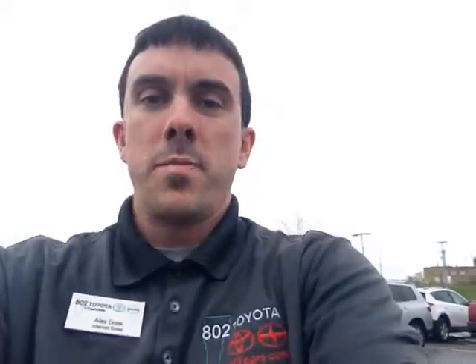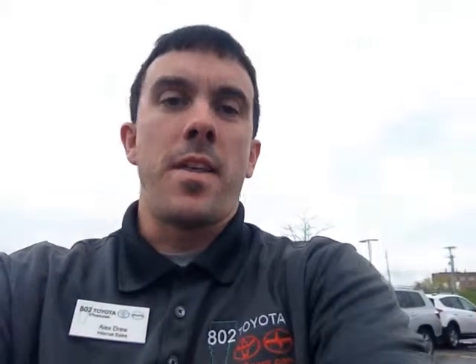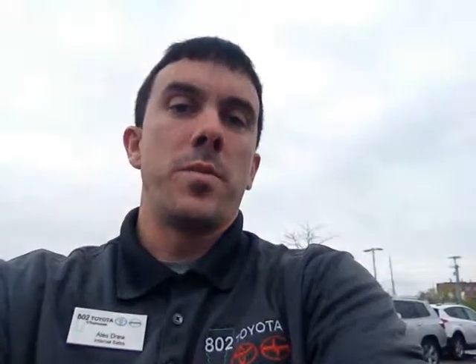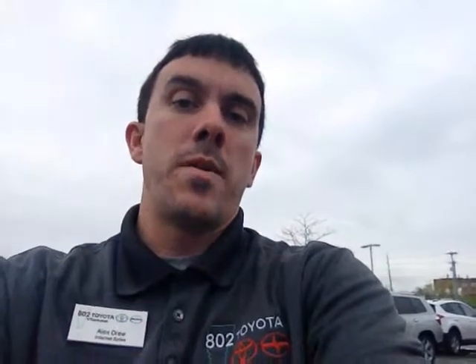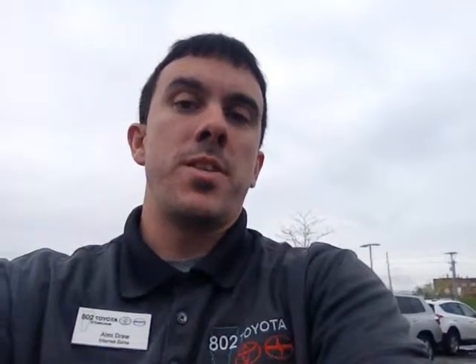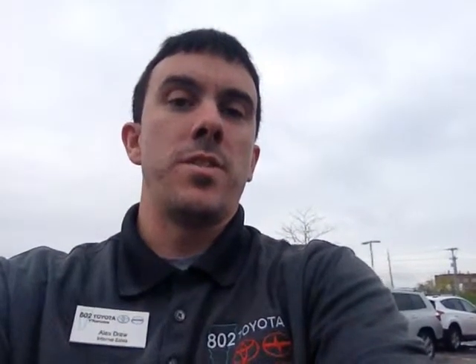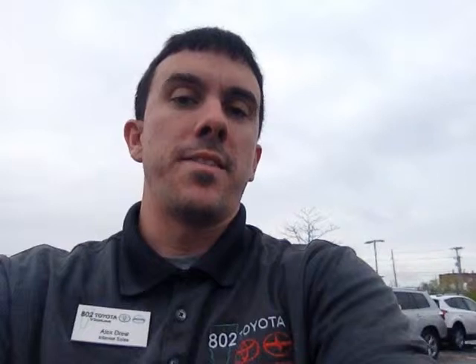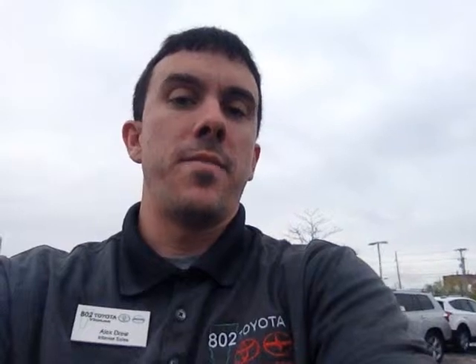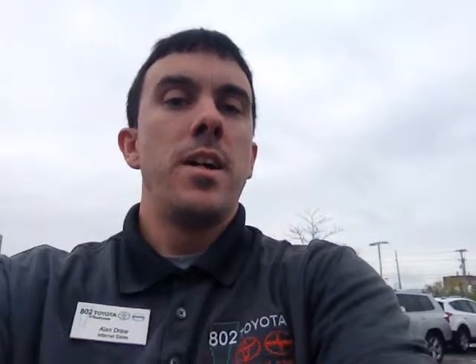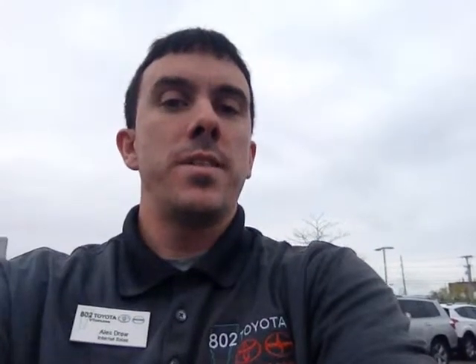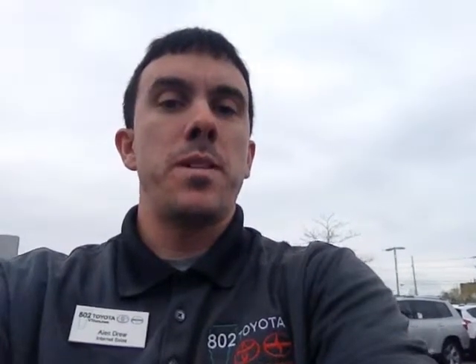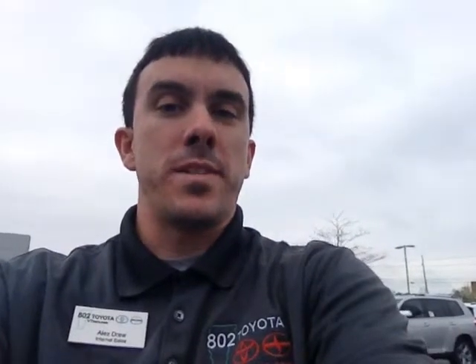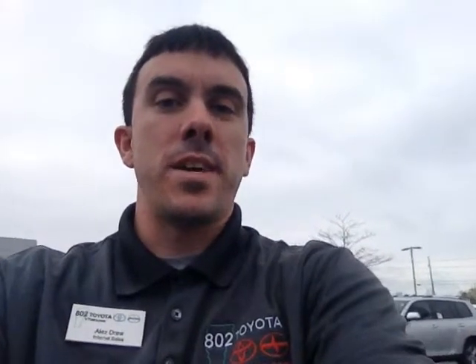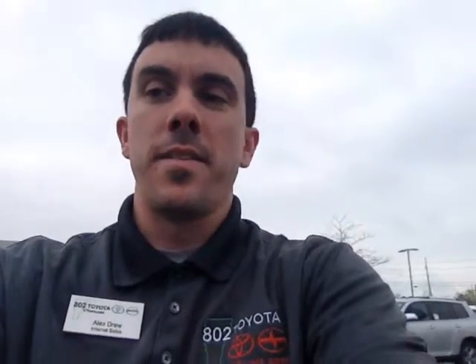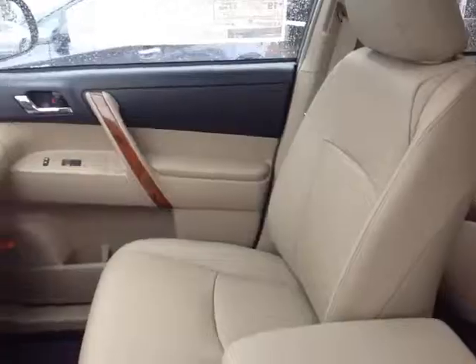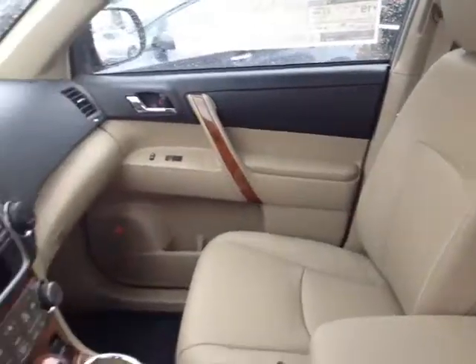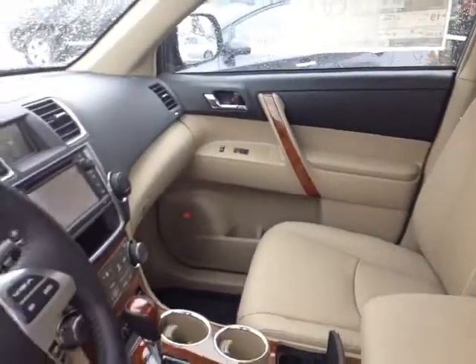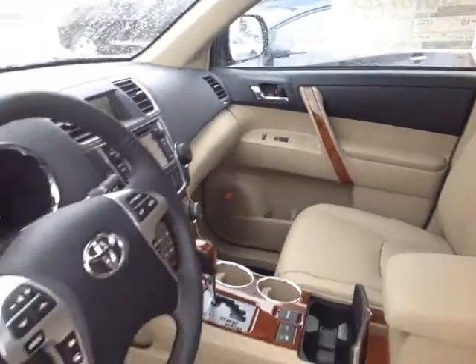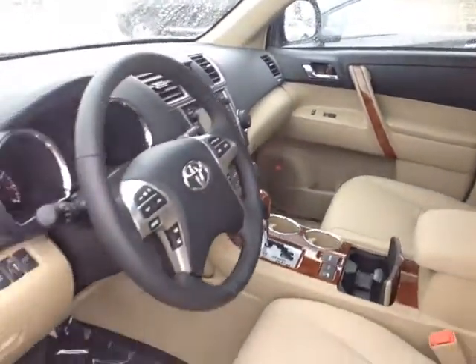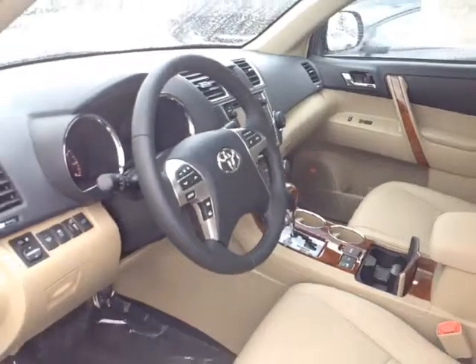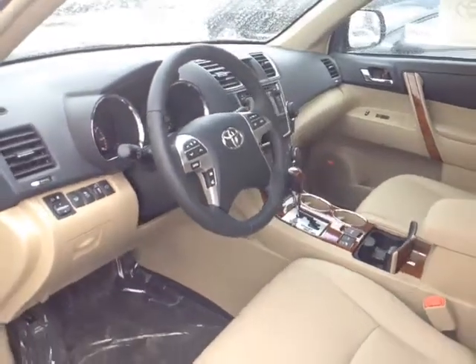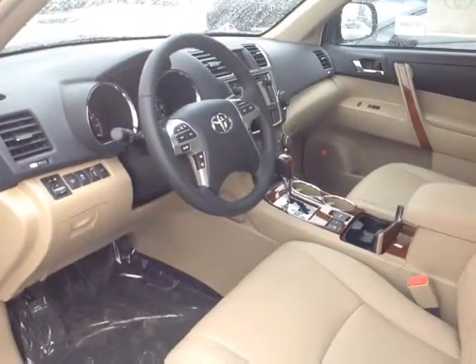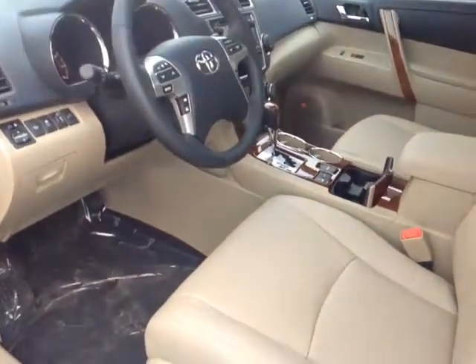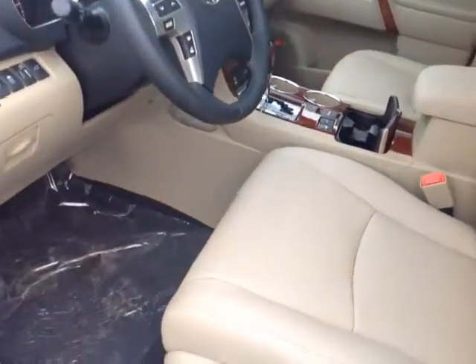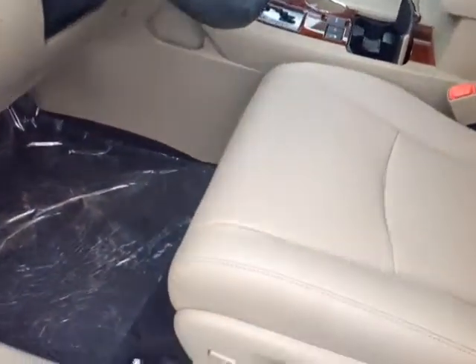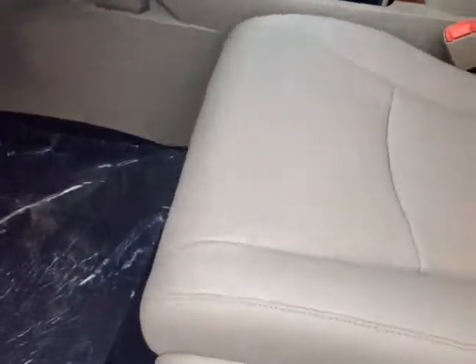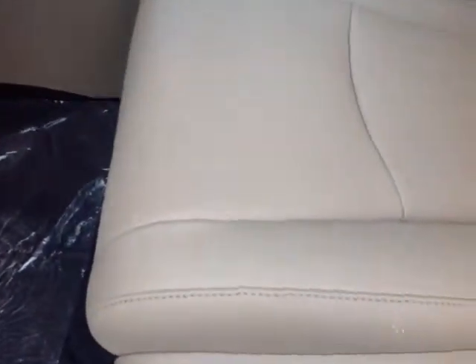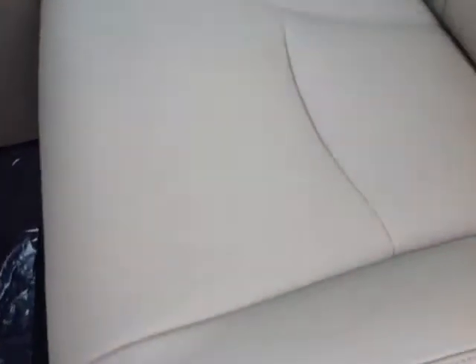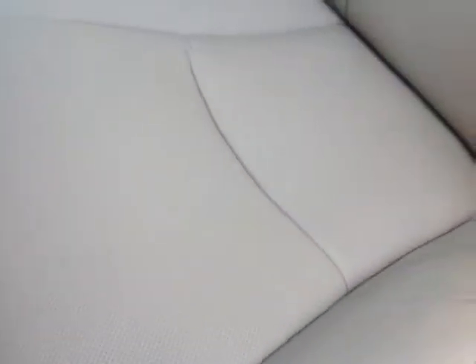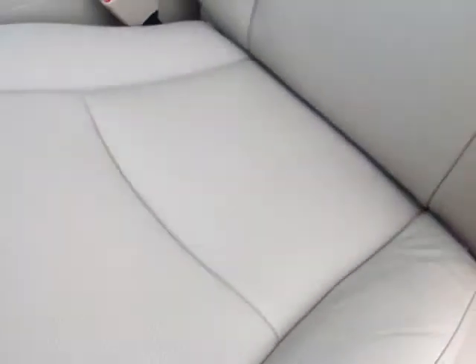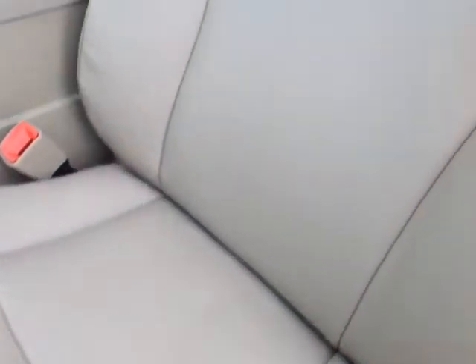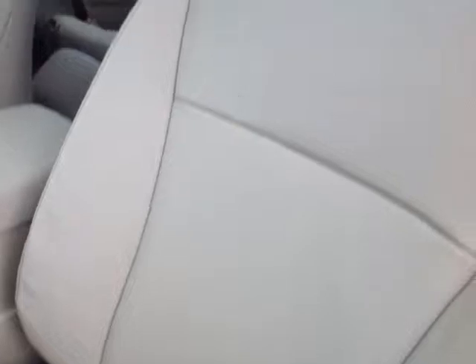Now that I've shown you a little bit more about what the engine on this new Highlander can deliver, let's go ahead and take a peek at the space on the inside. As you can see, there's no shortage of space, versatility, and creature comforts on the interior of this new Highlander, starting with these comfortable heated leather power seats.